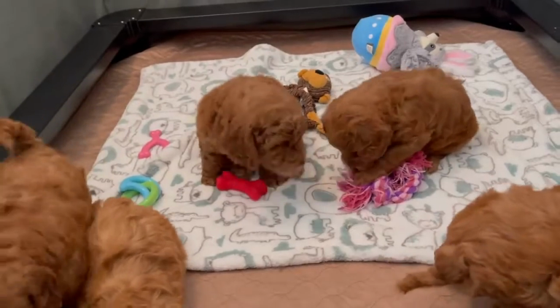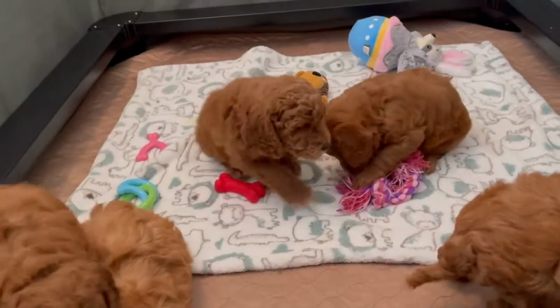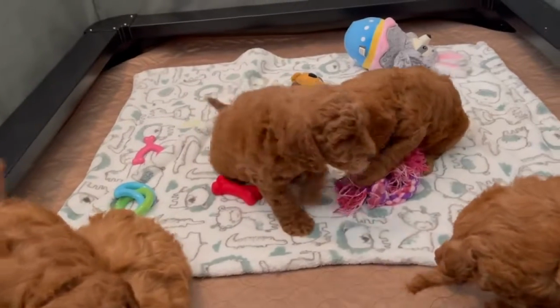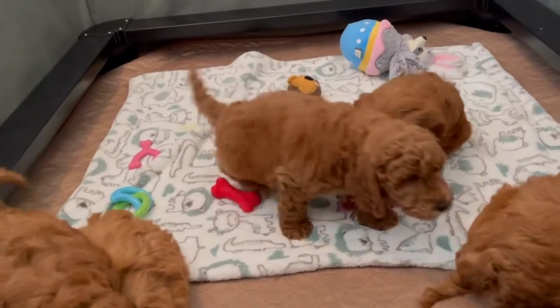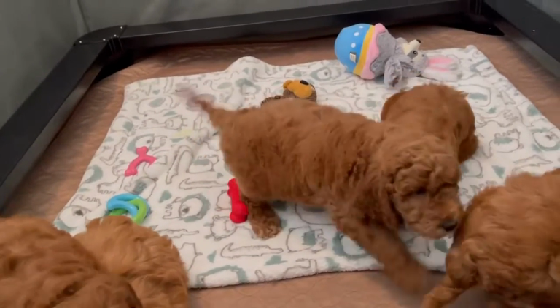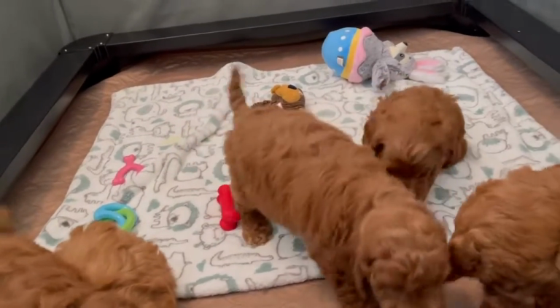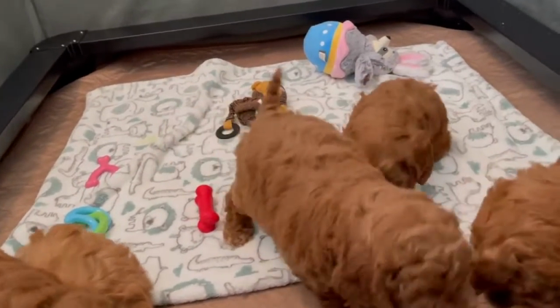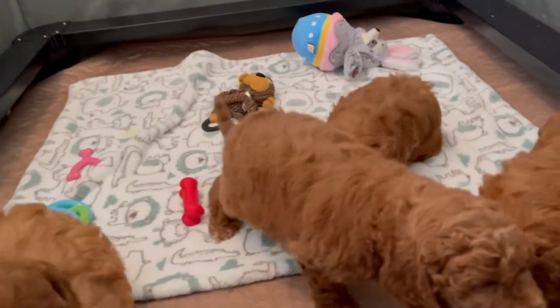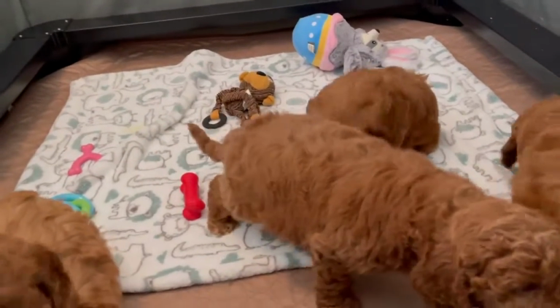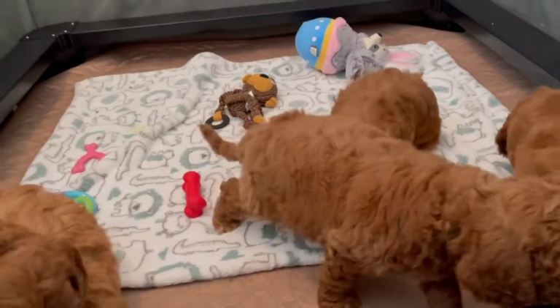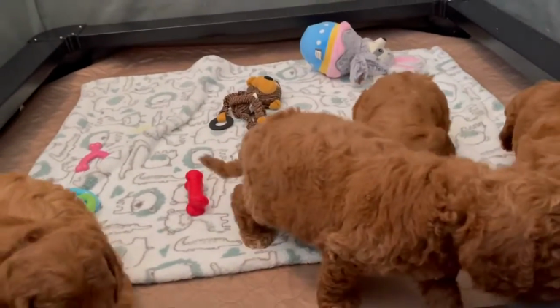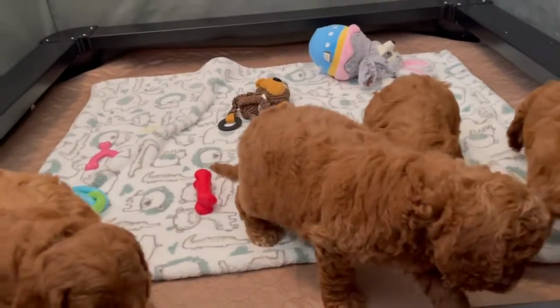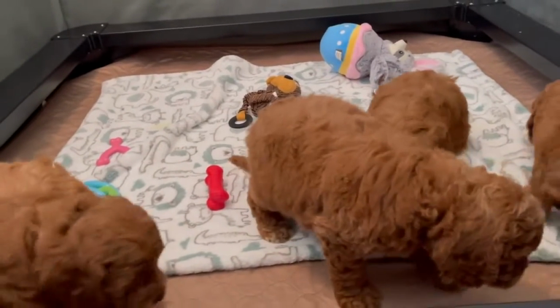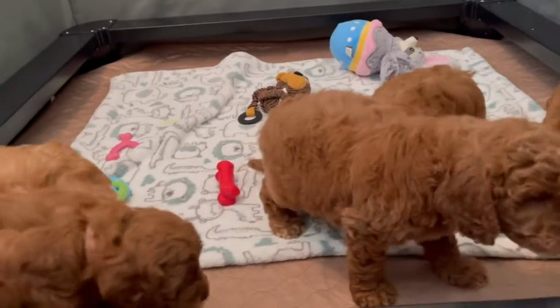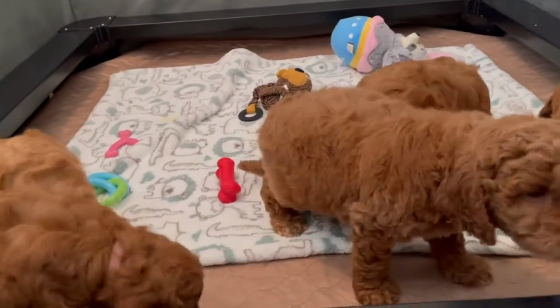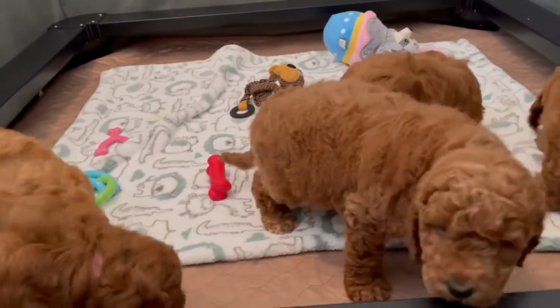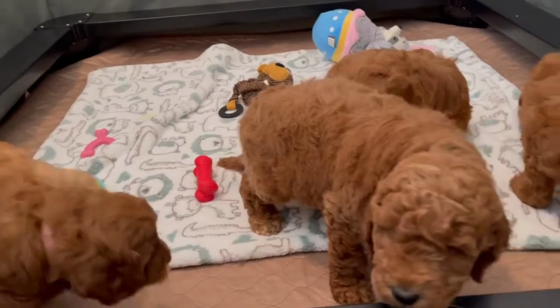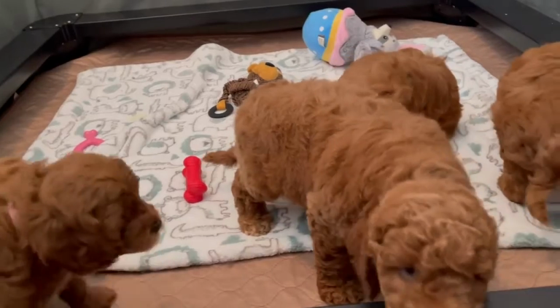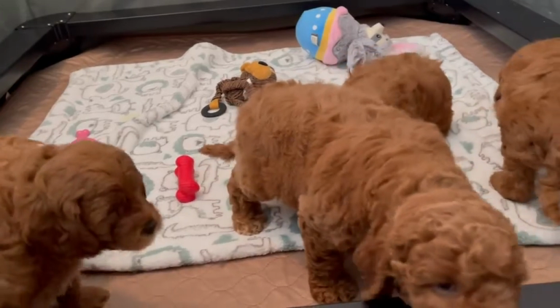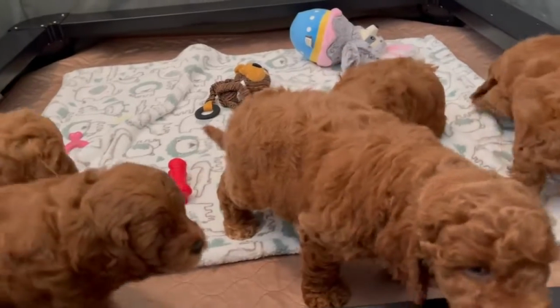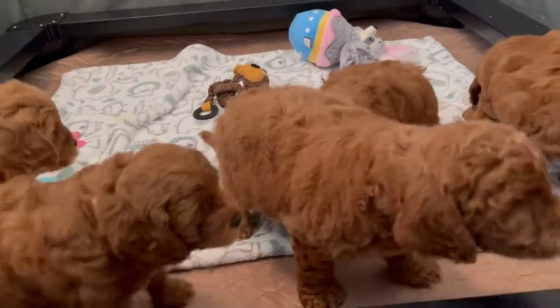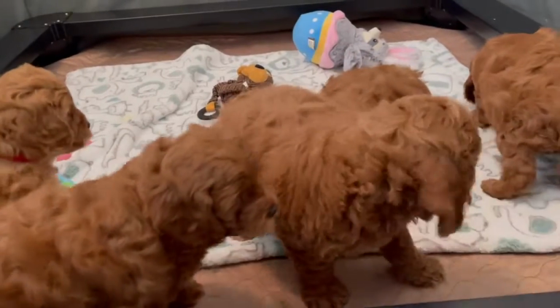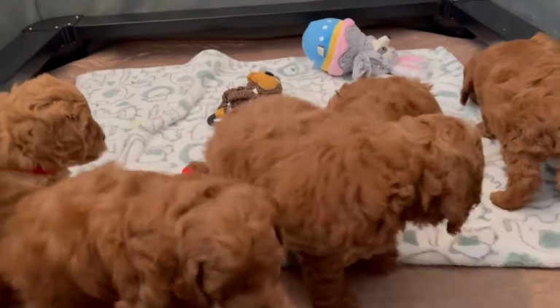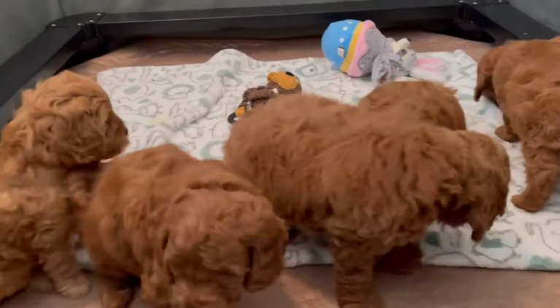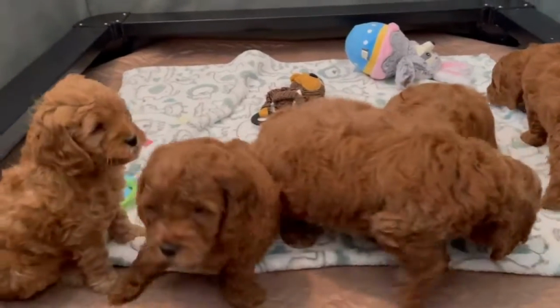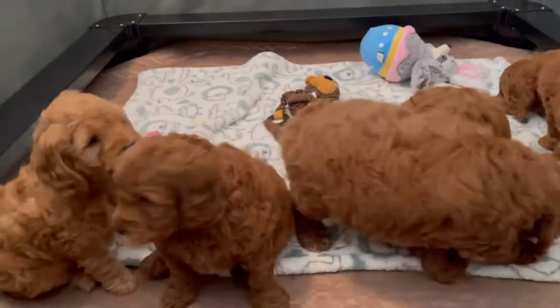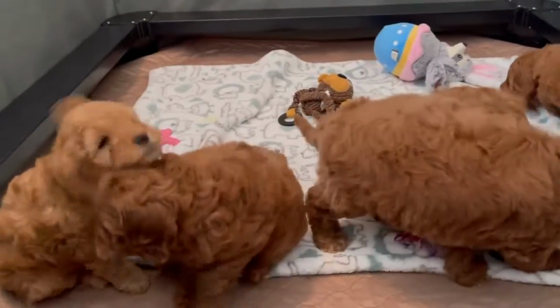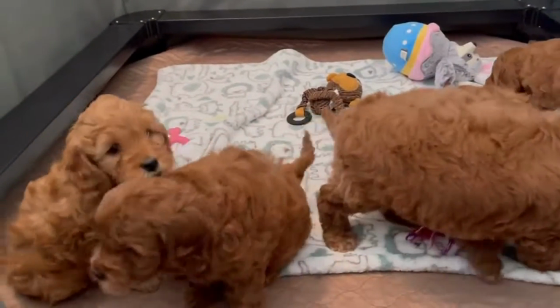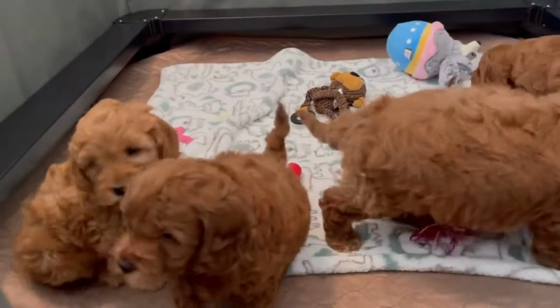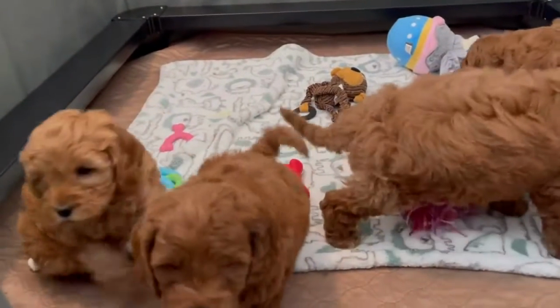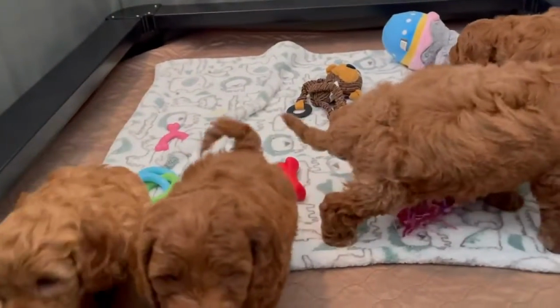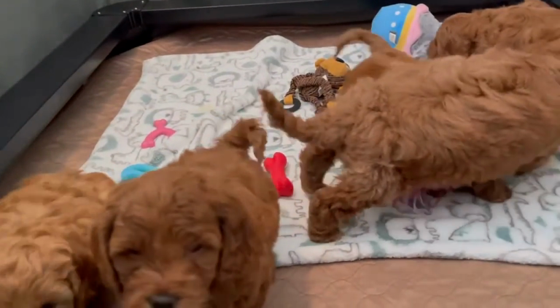They're kind, sweet, playful, and happy. They've got a great mom, Lucy, who does a wonderful job with them.